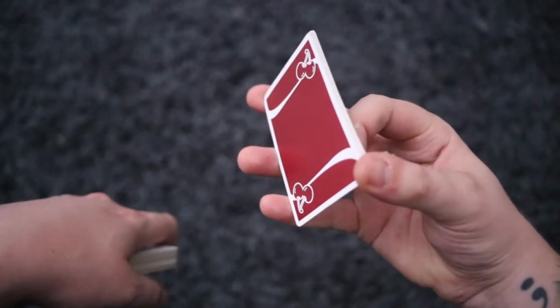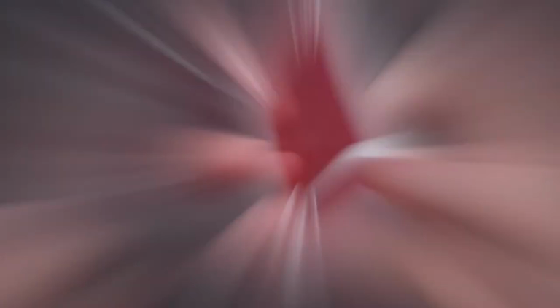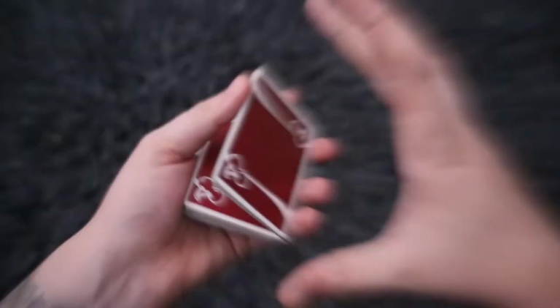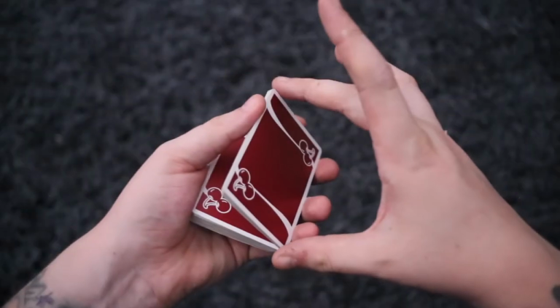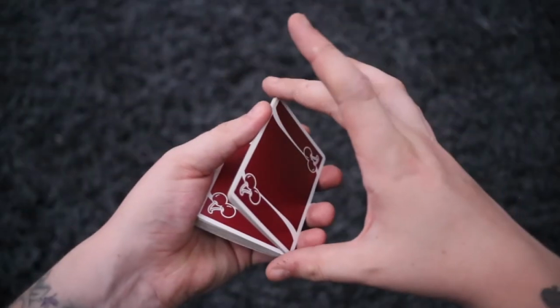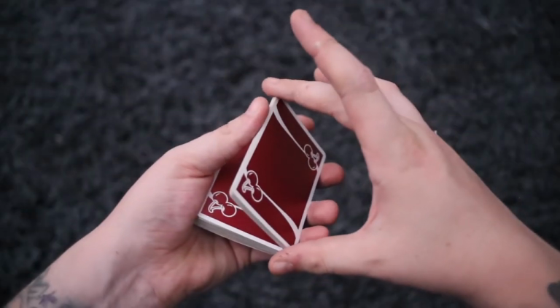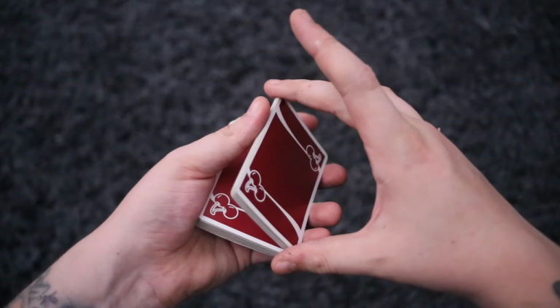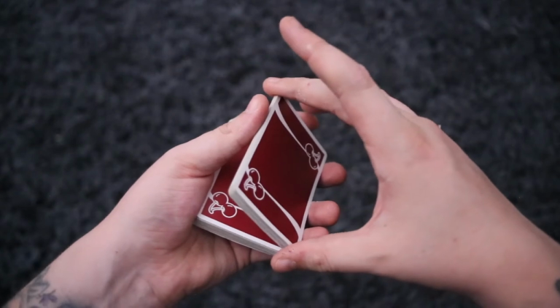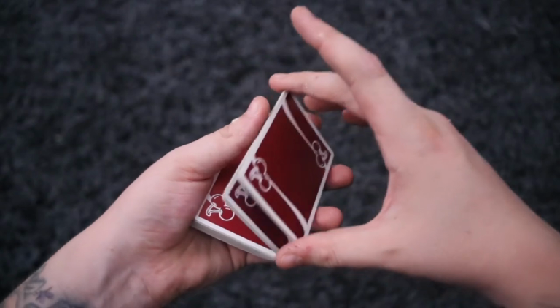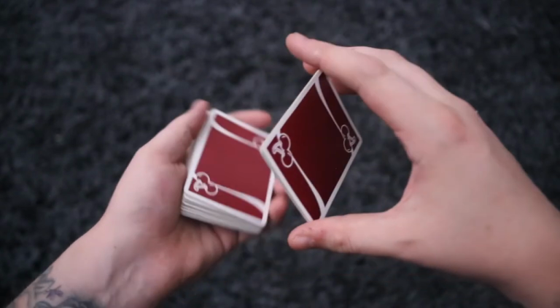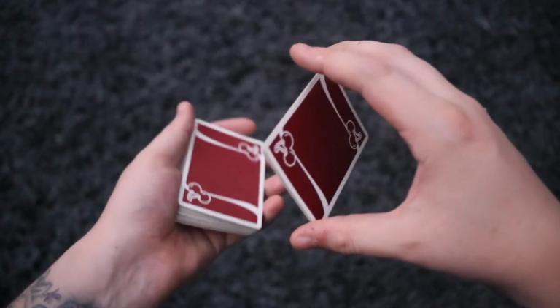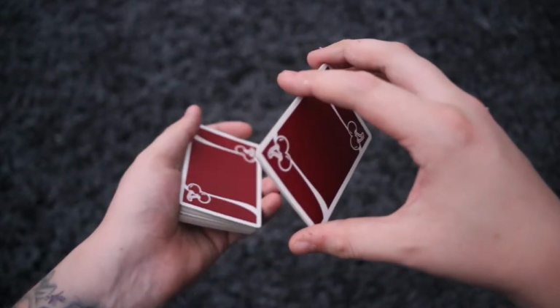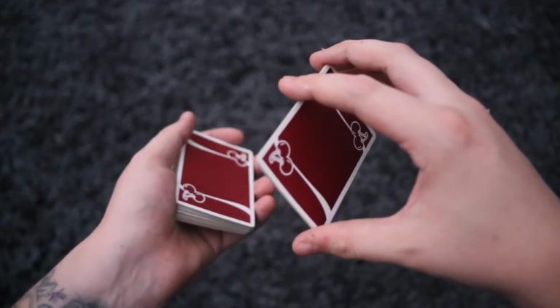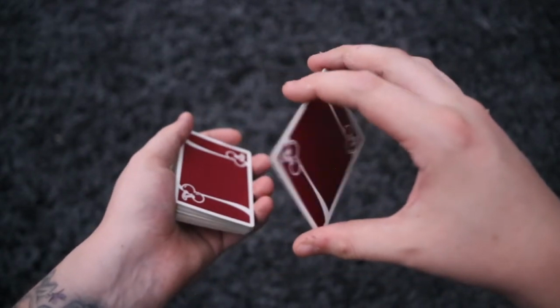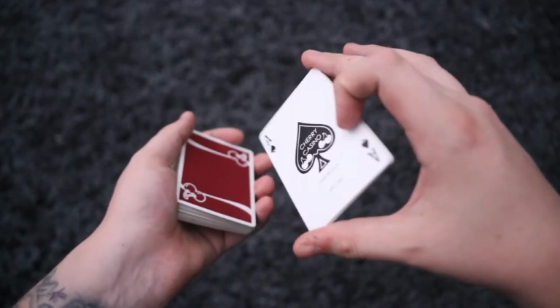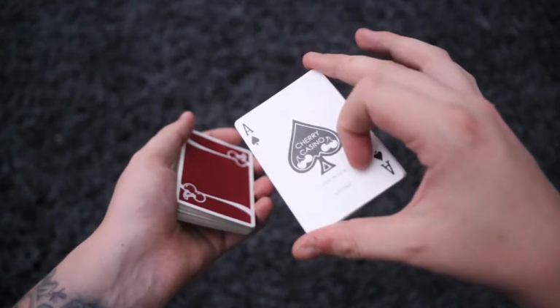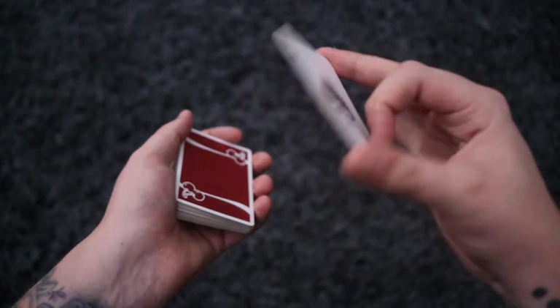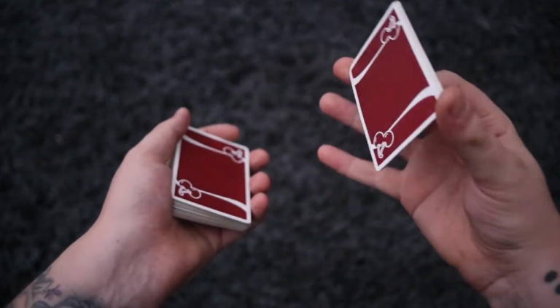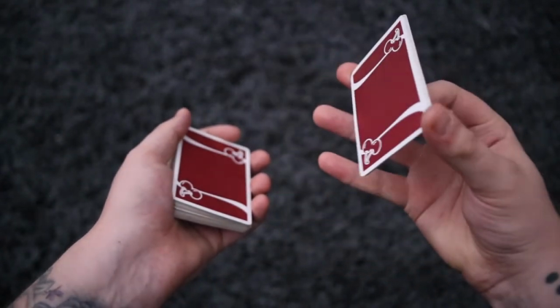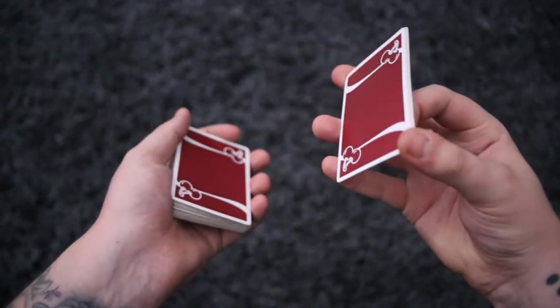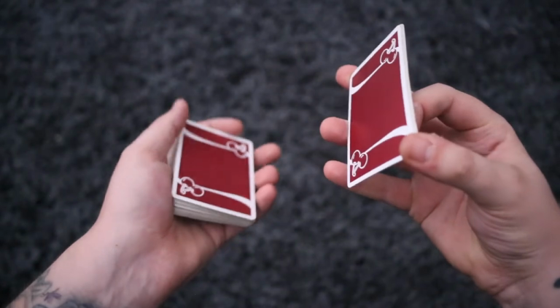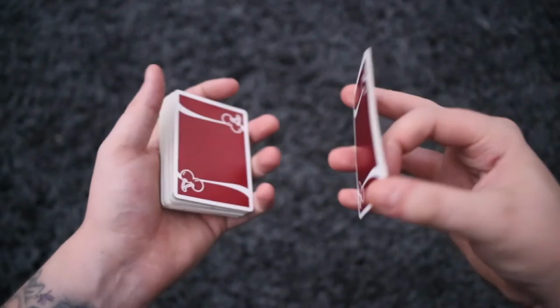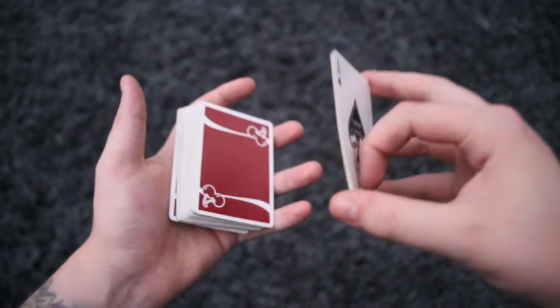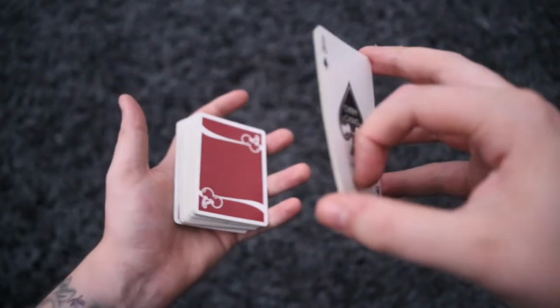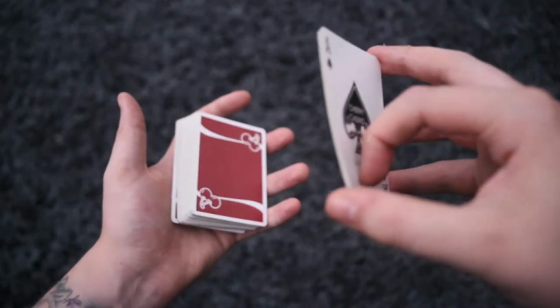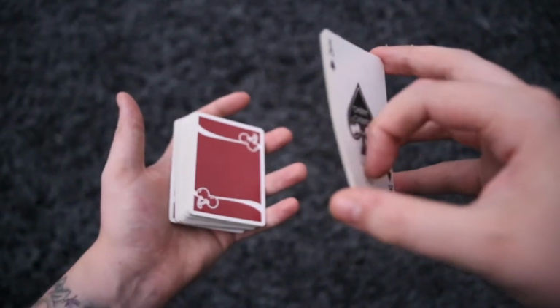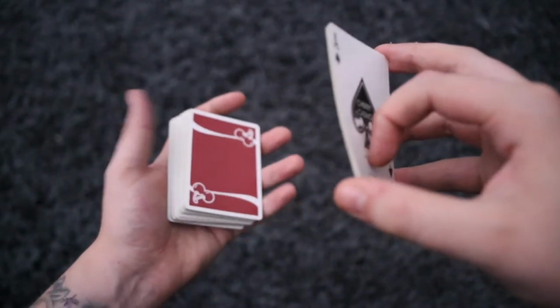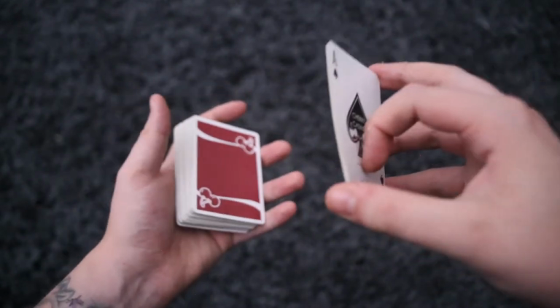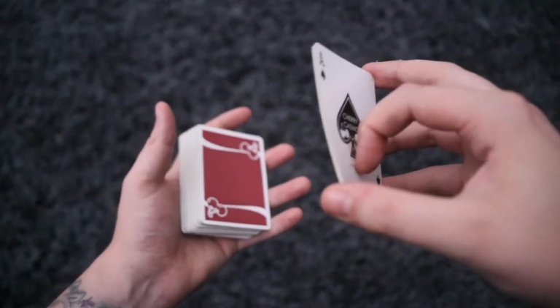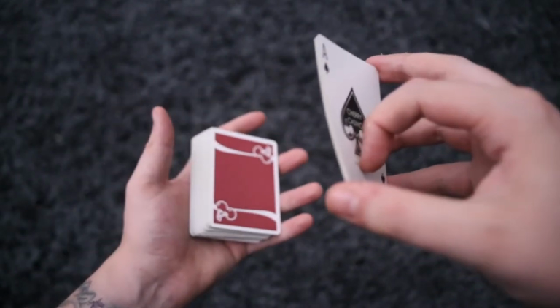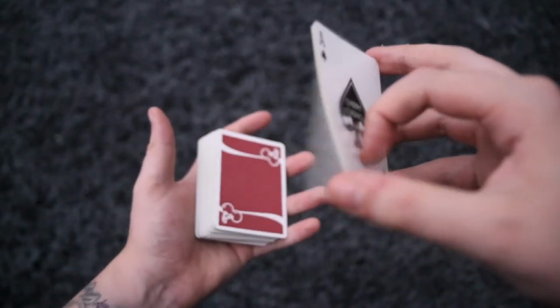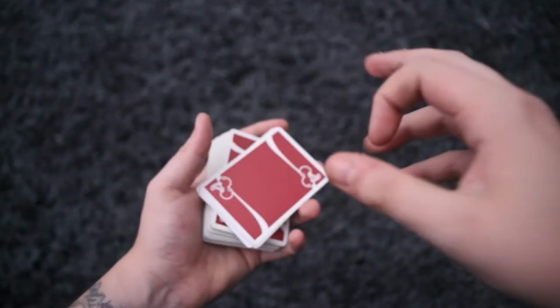So you're going to have your fingers at the side, use your index to rotate, put your fingers there as support, and then apply pressure just like a normal packet flip, and then release.